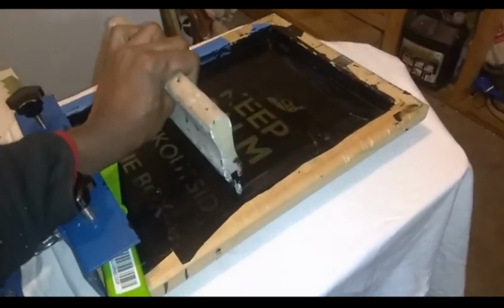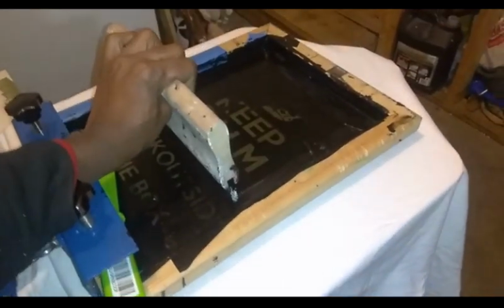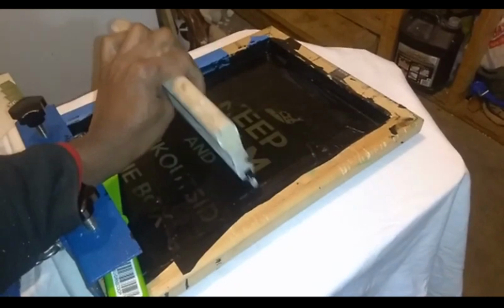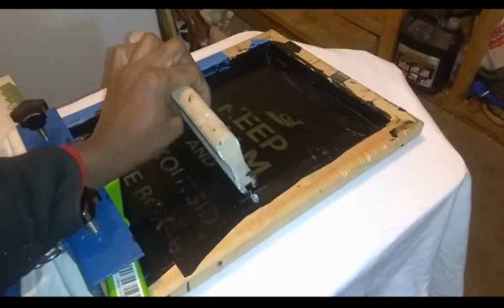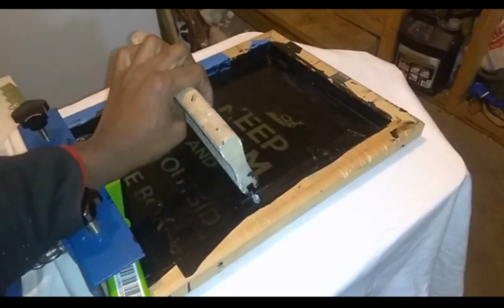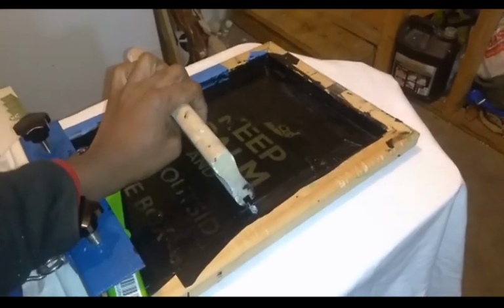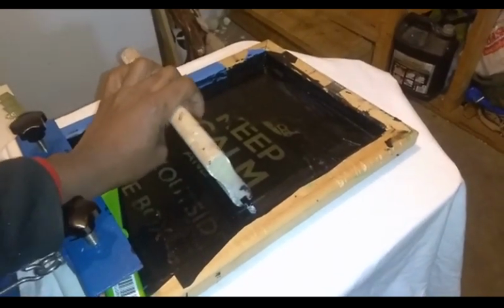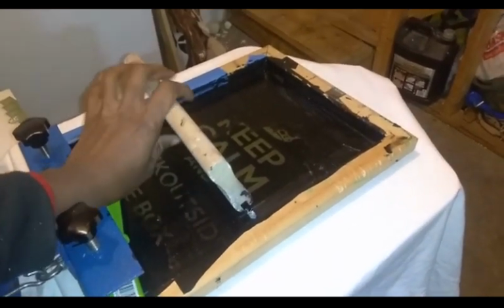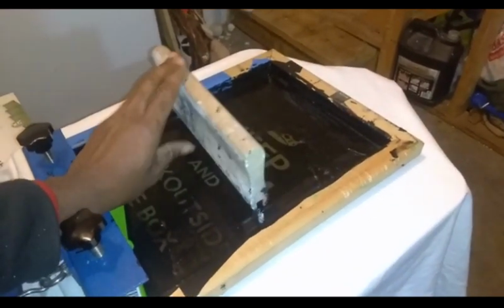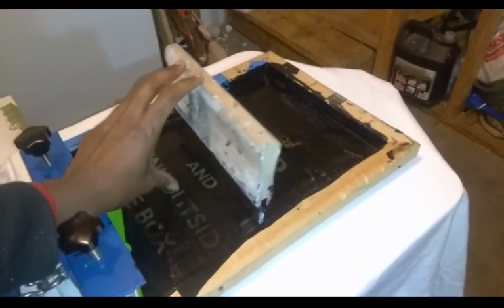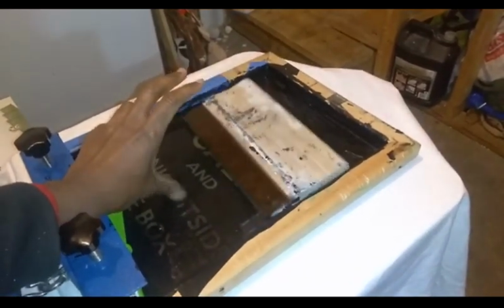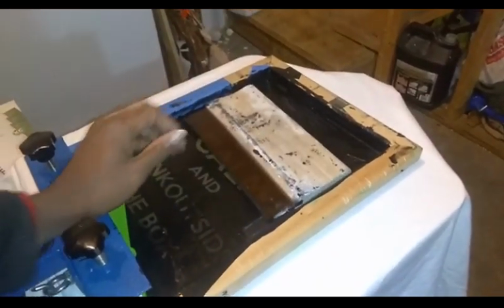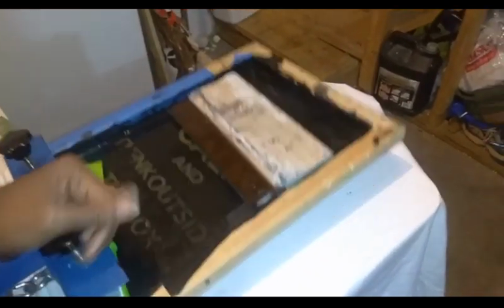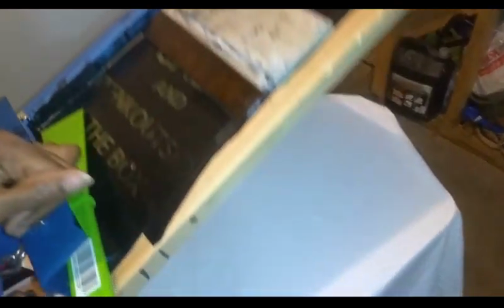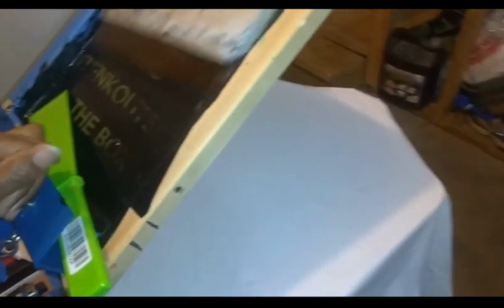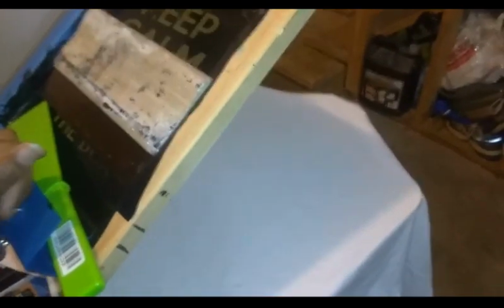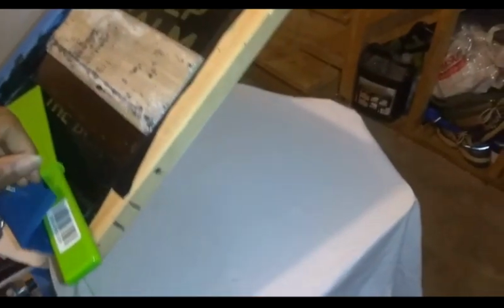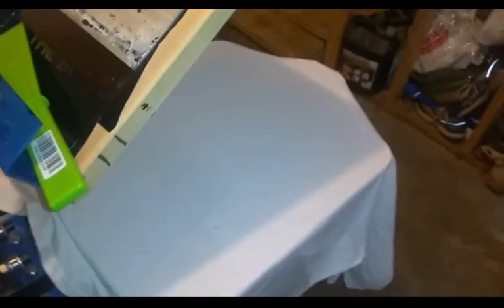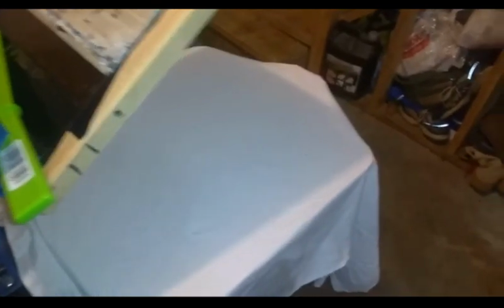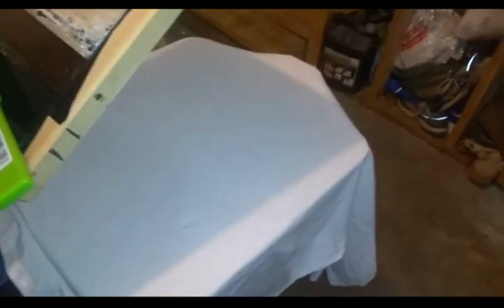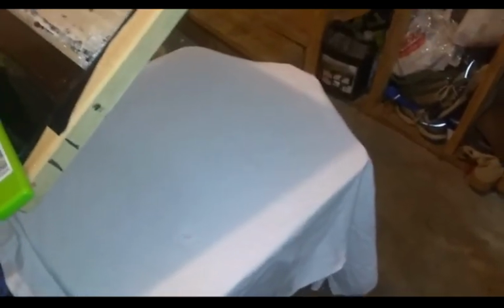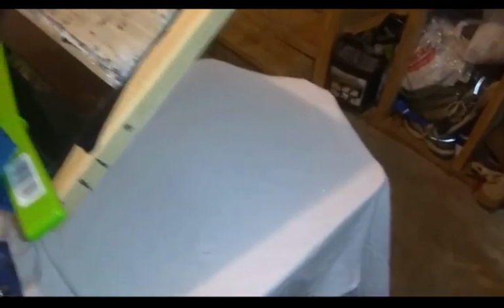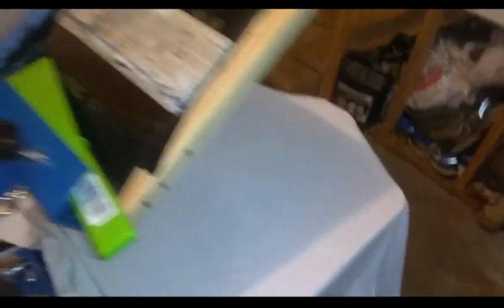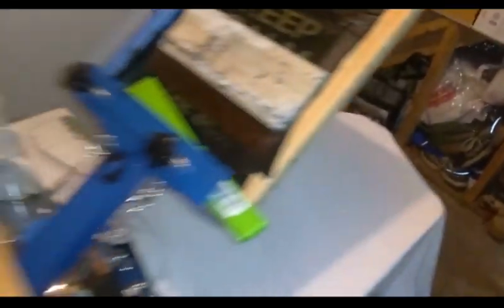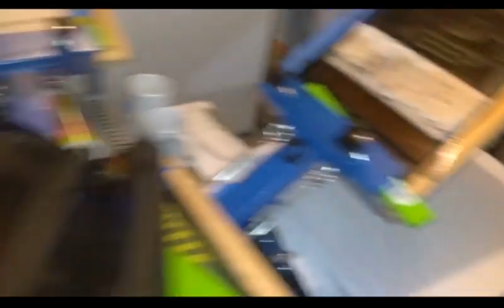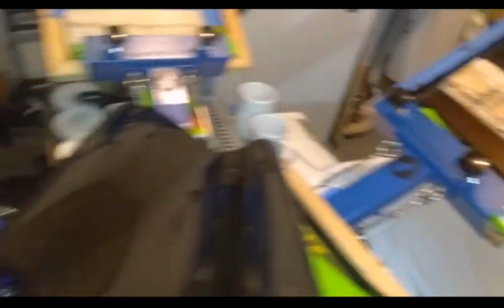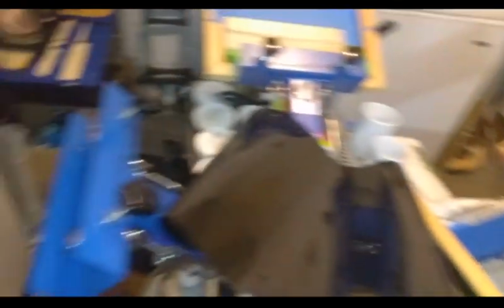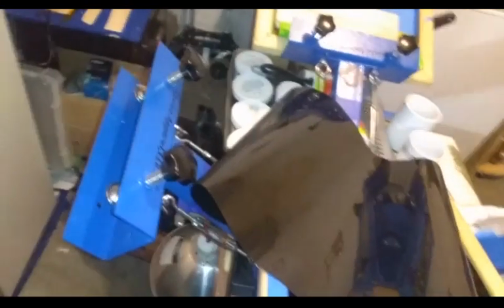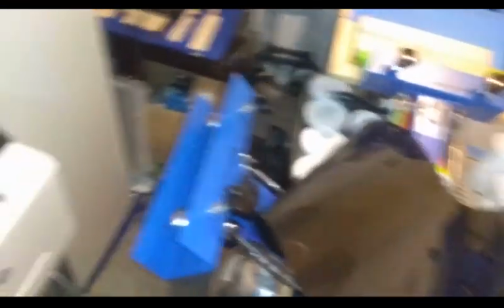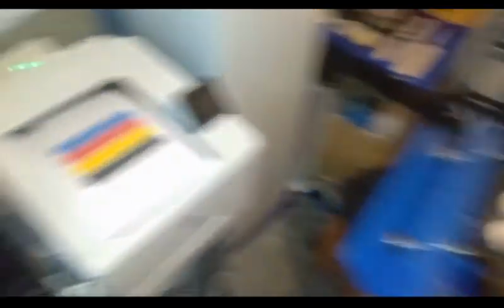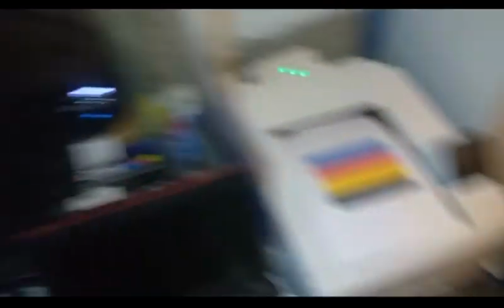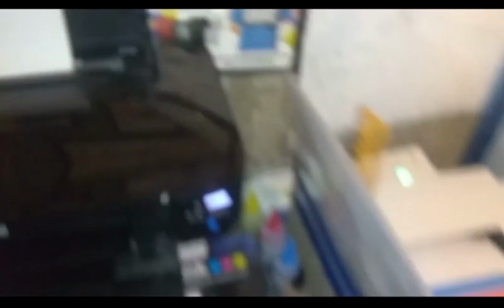You use the squeegee to spread the ink on it. The ink gets laid down and then goes on the shirt. That's screen printing.